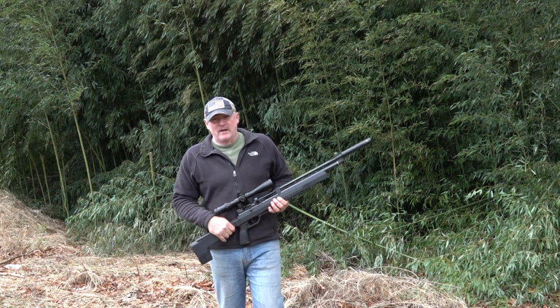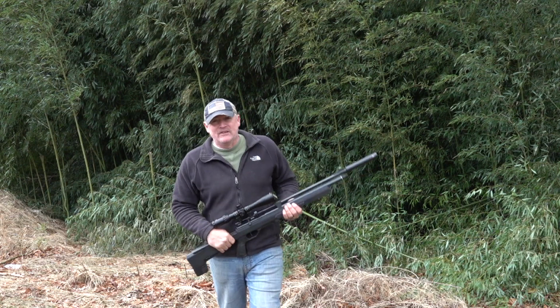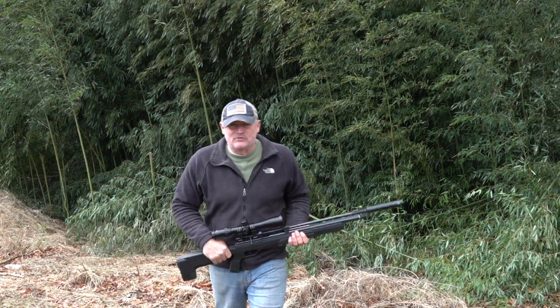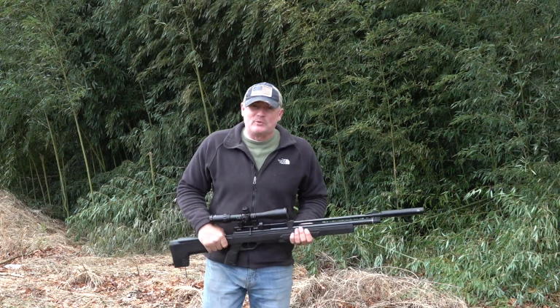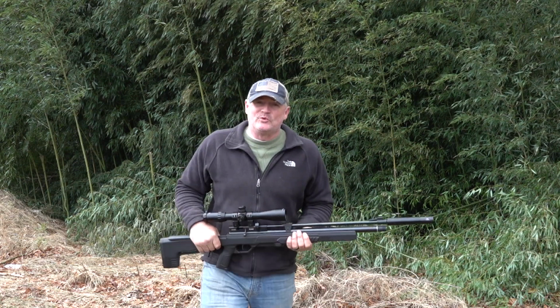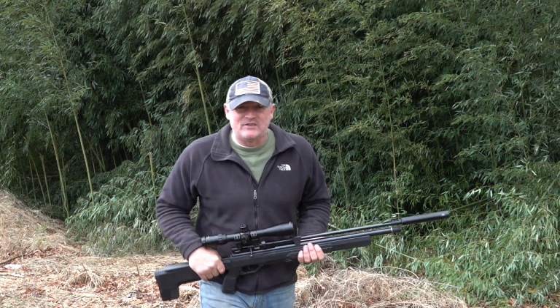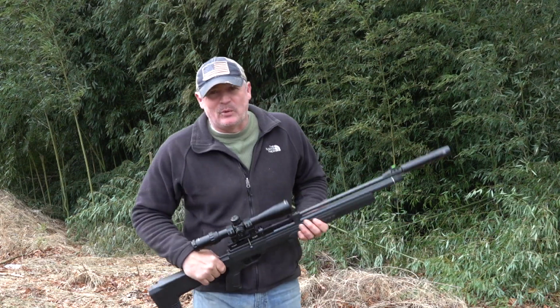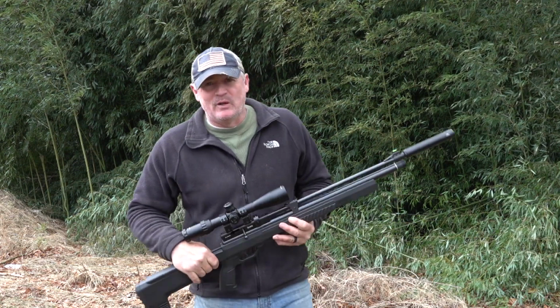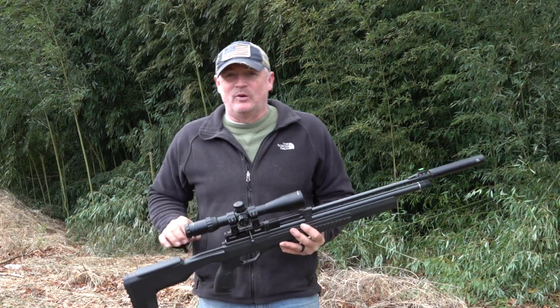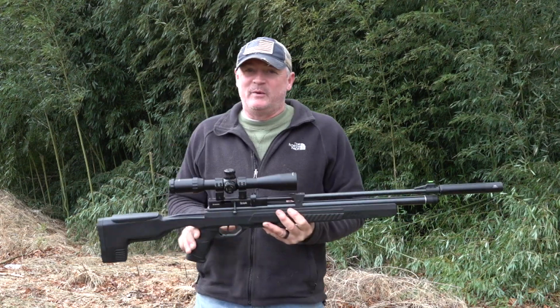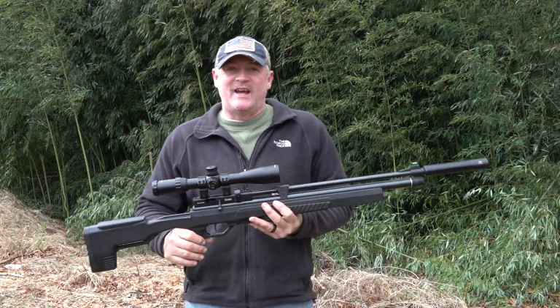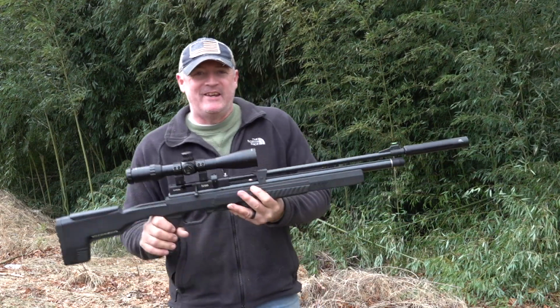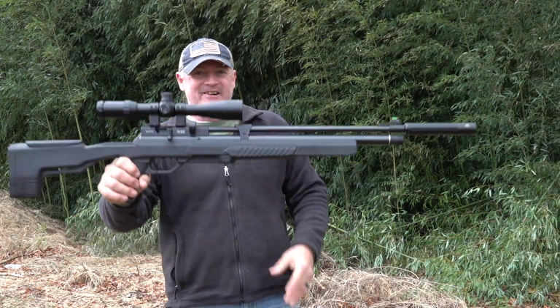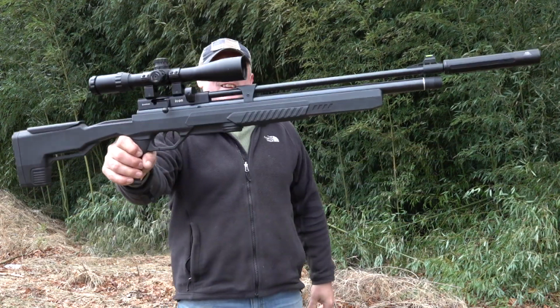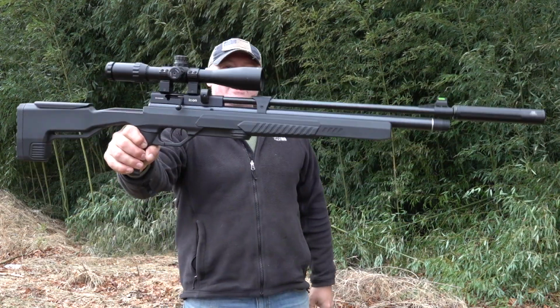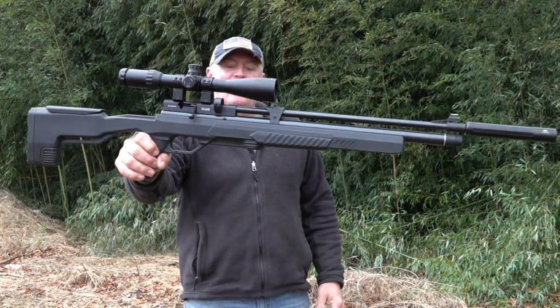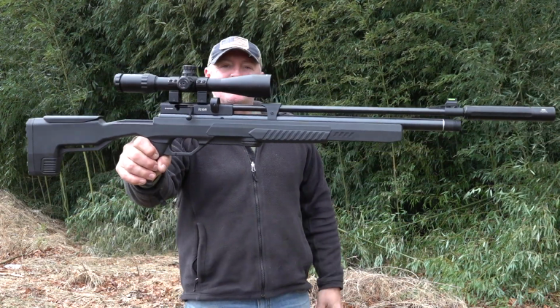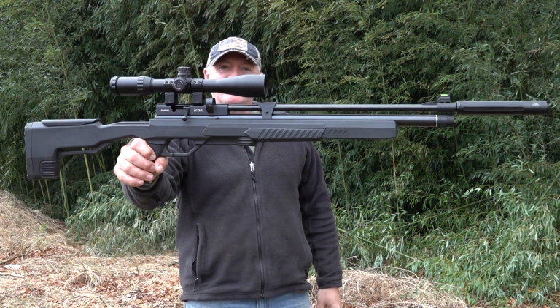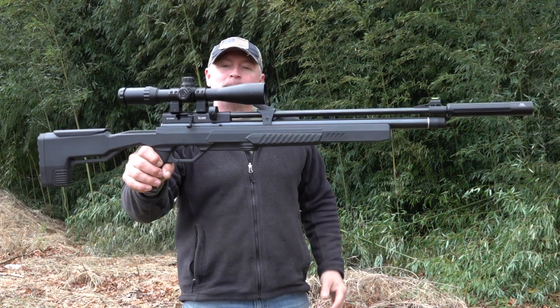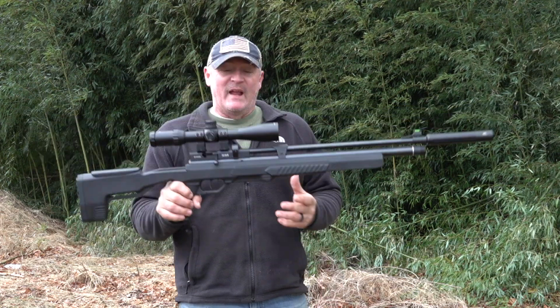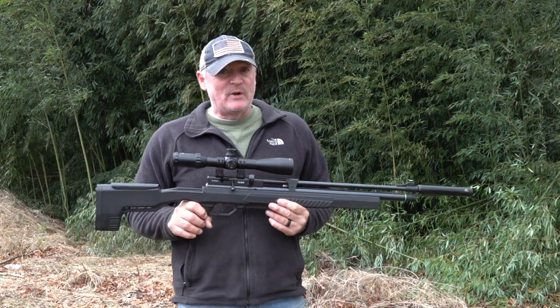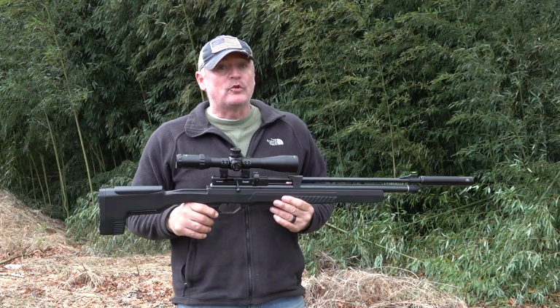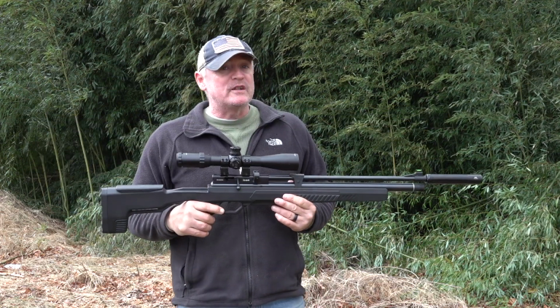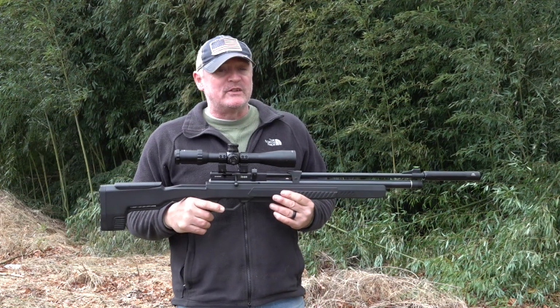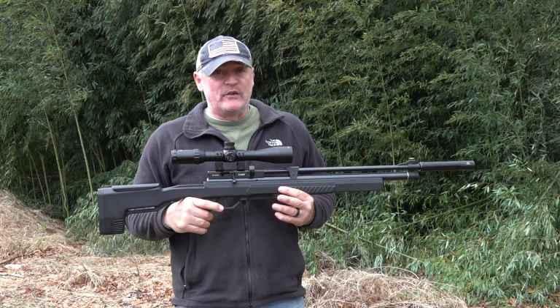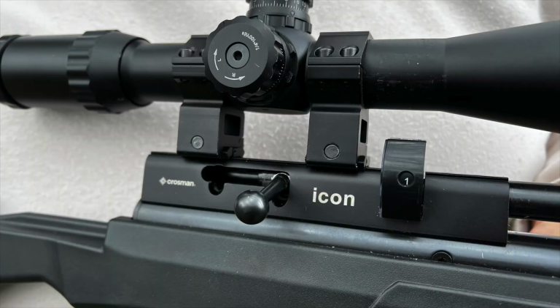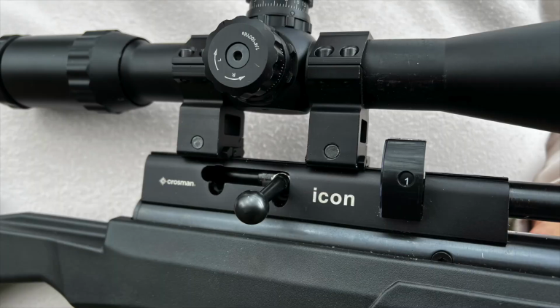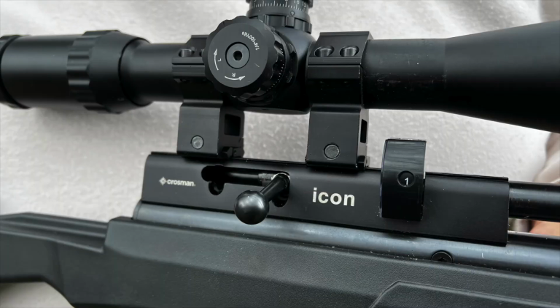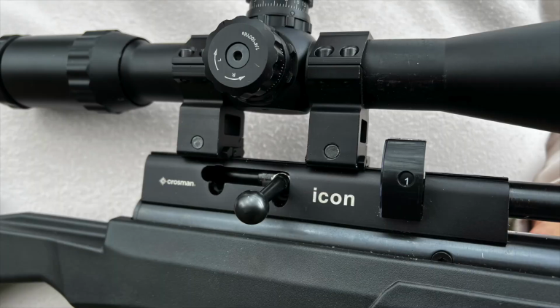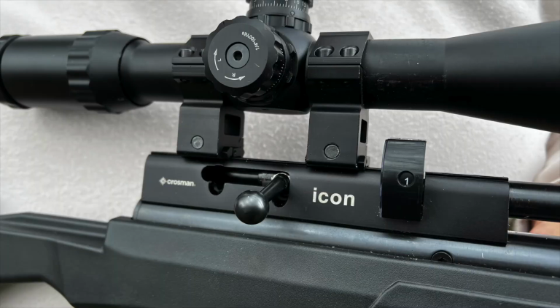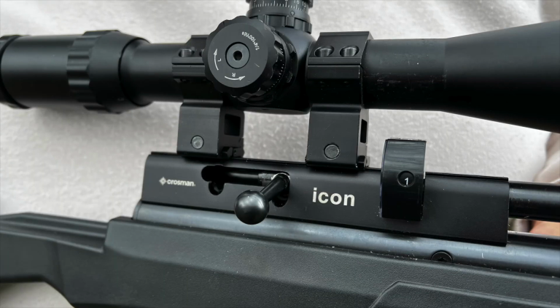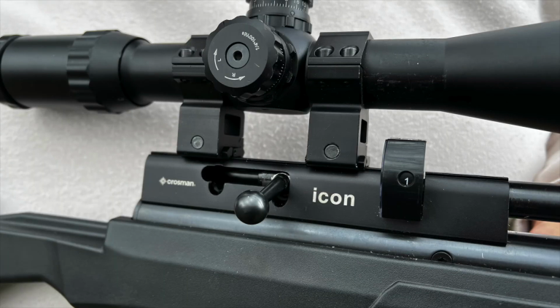Hey, this is Rick with Shooter 1721. Look what we got here — Crossman's first PCP, the Icon.